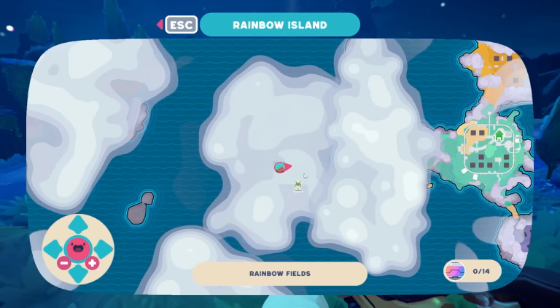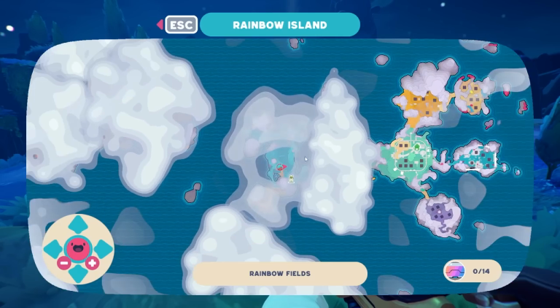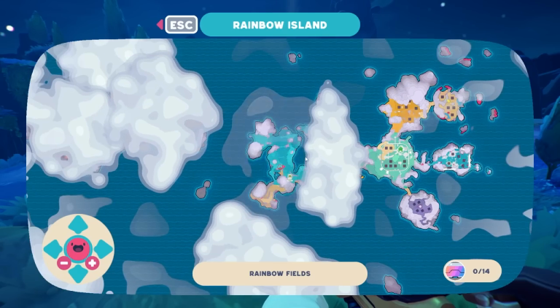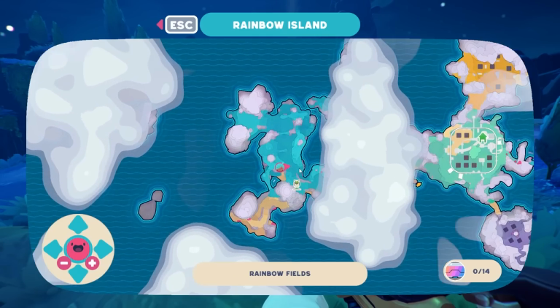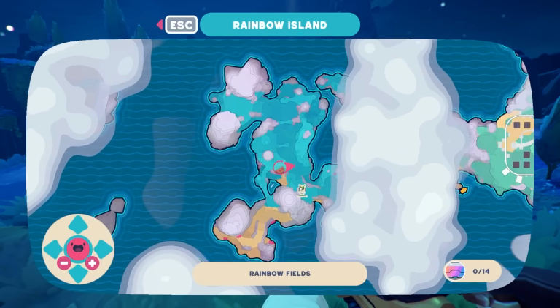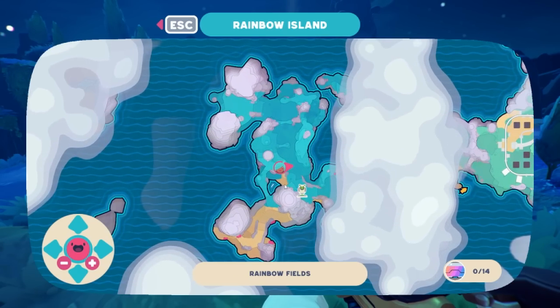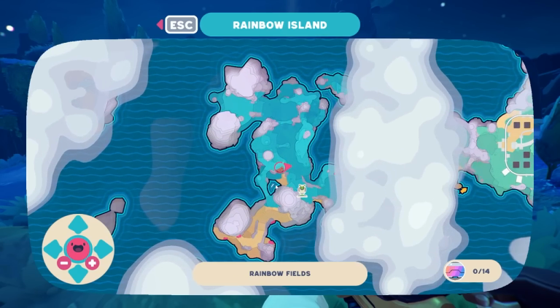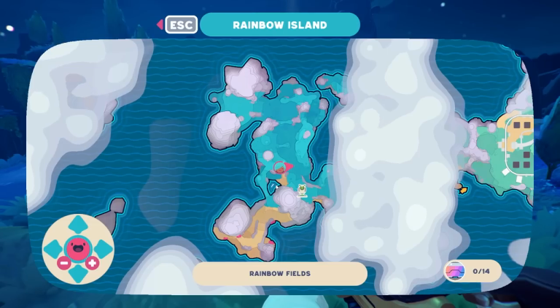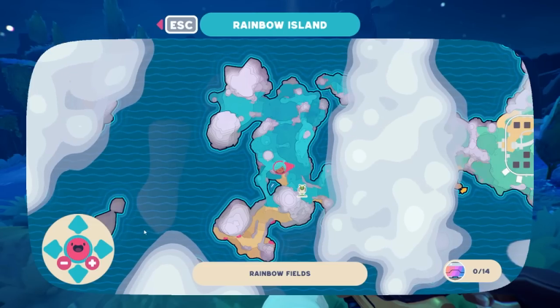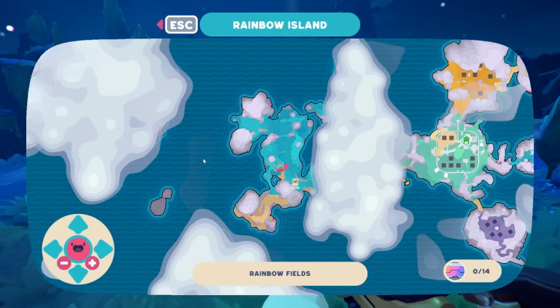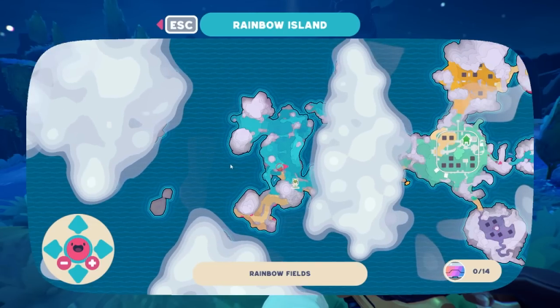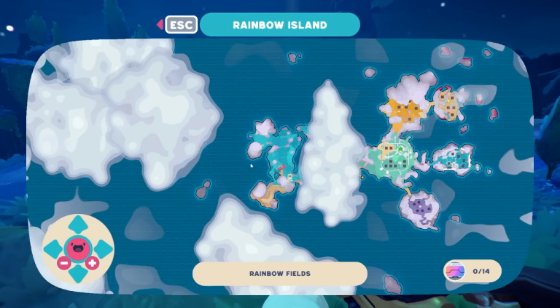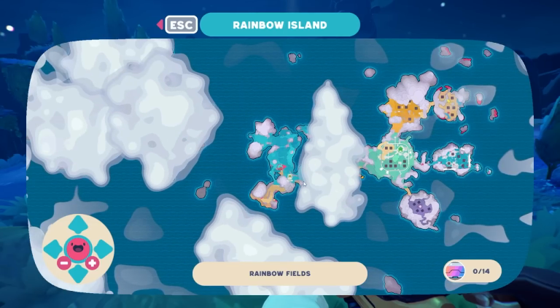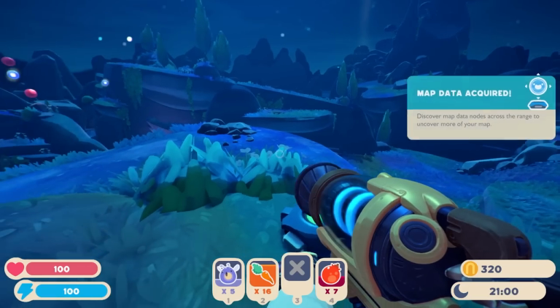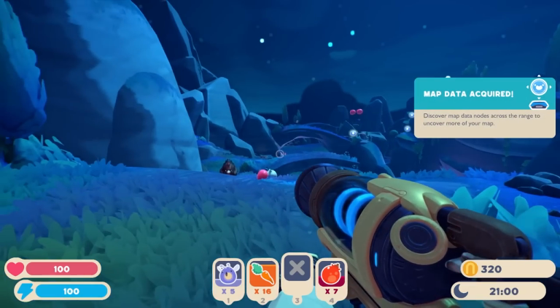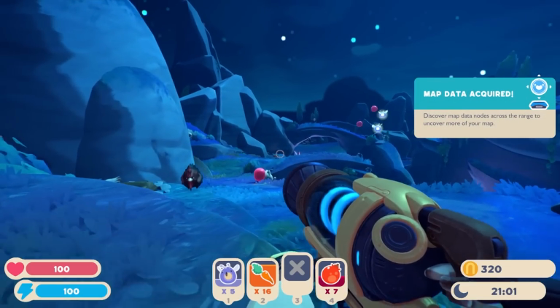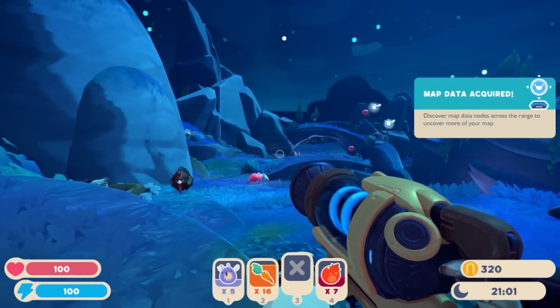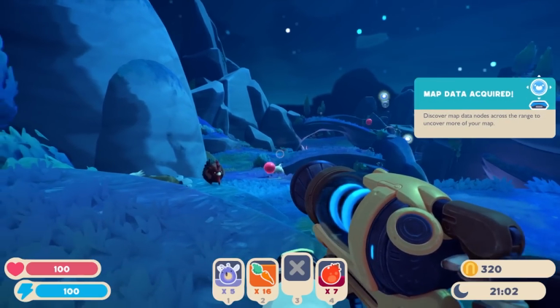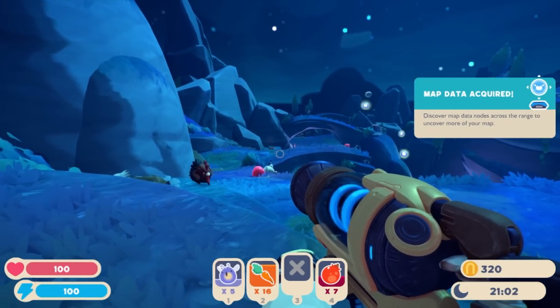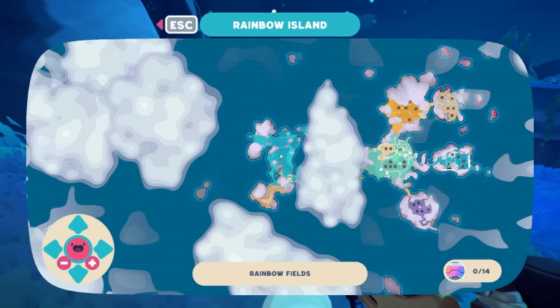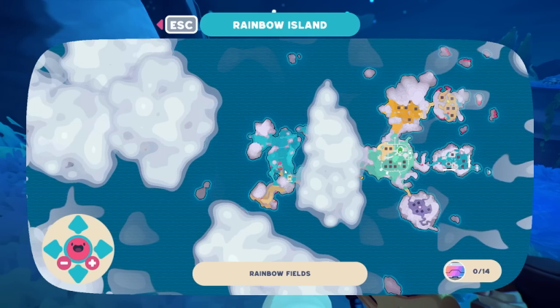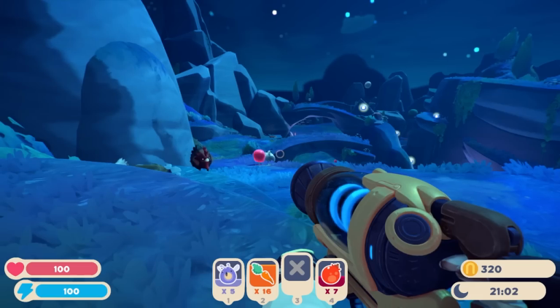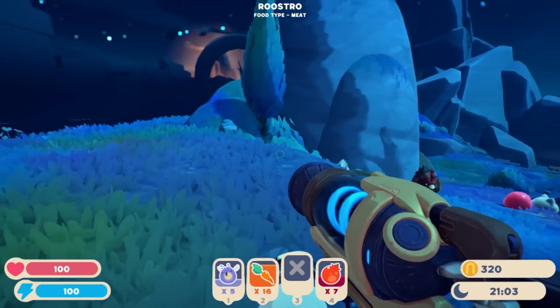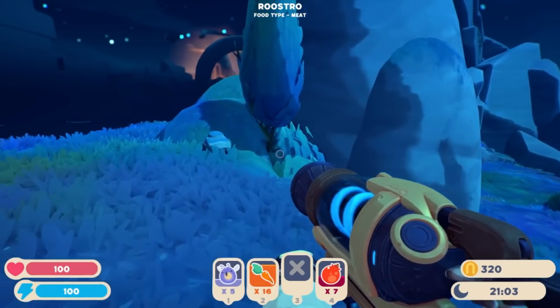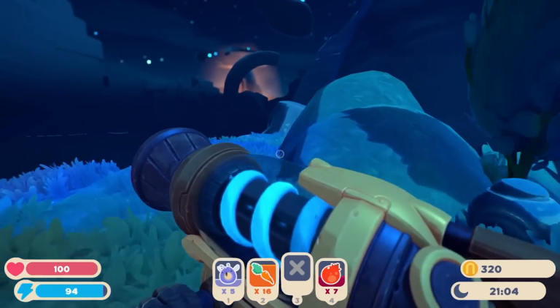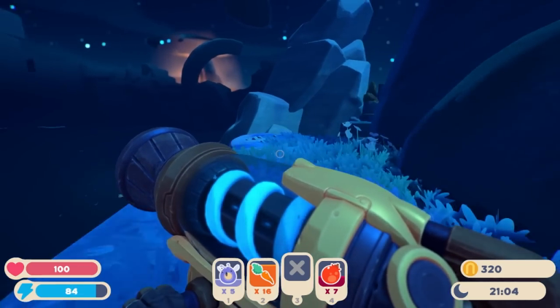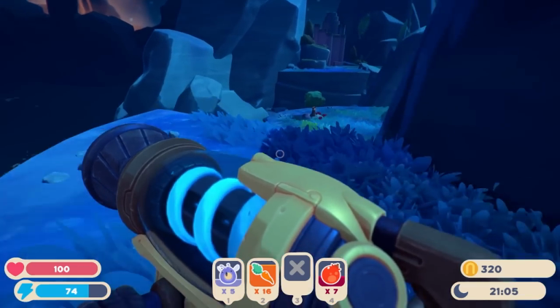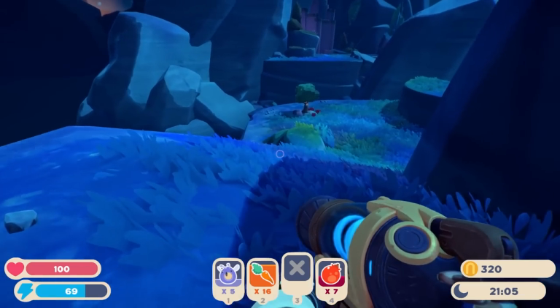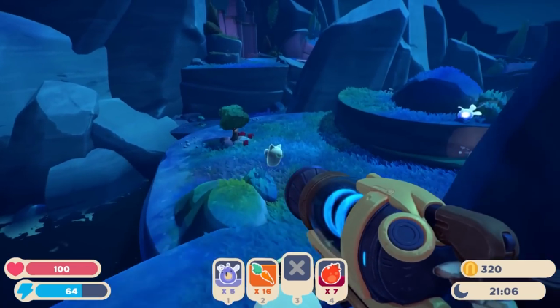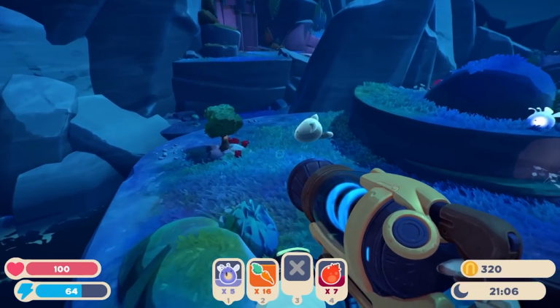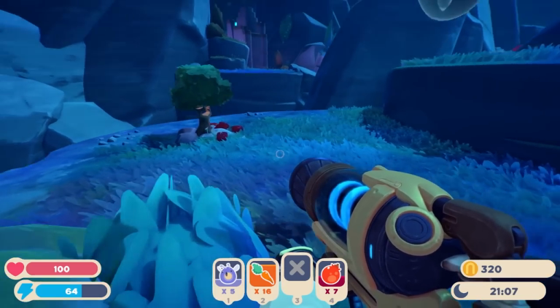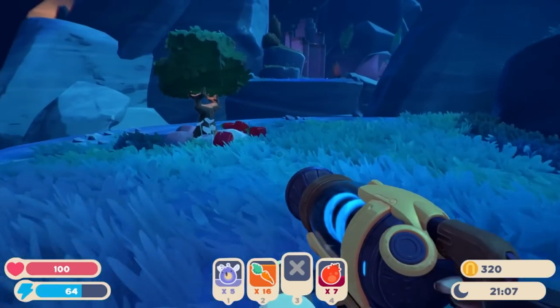Rainbow Island. Oh — so we've got a map now, of some variety. Map data required. Okay — uncover more of my map. Oh cool, so I can actually just press M to pull up a map. I probably should have tried that earlier.